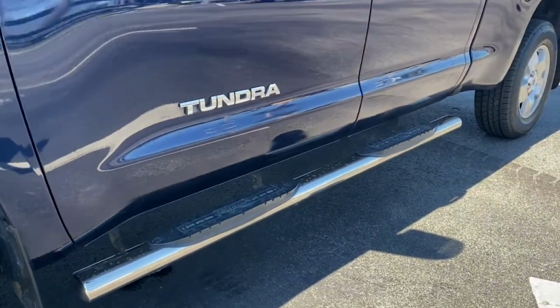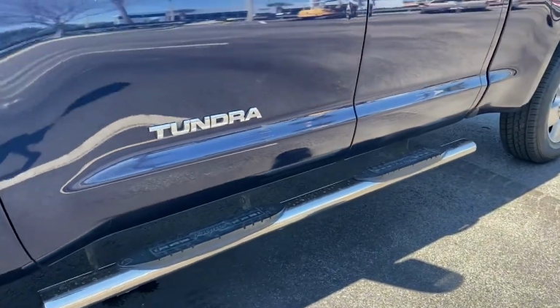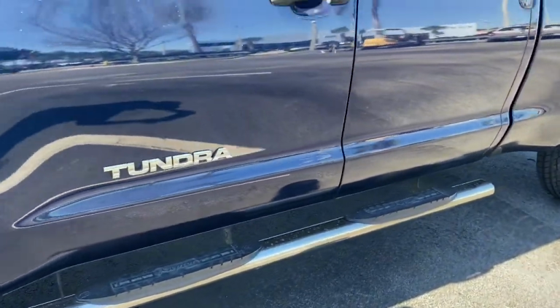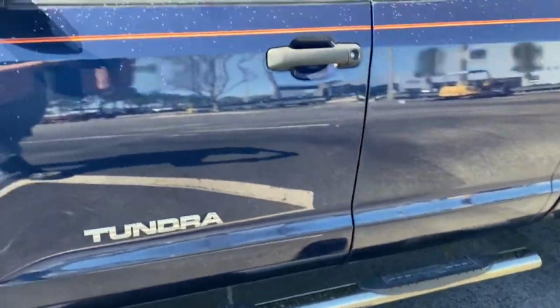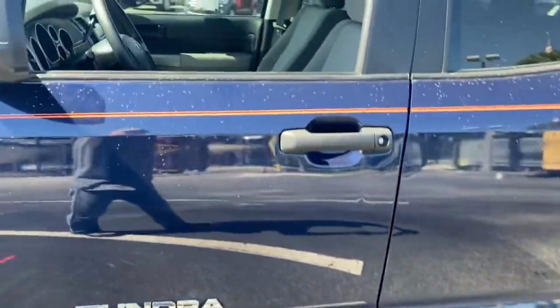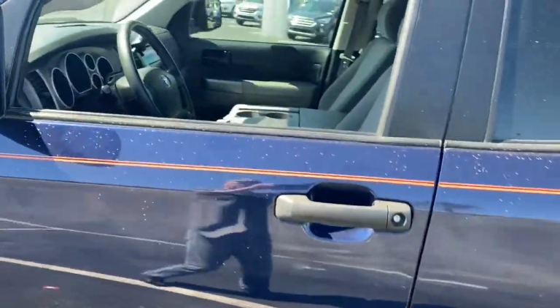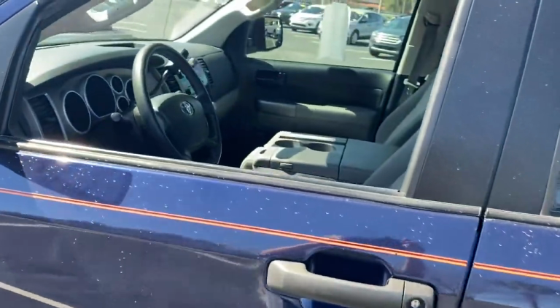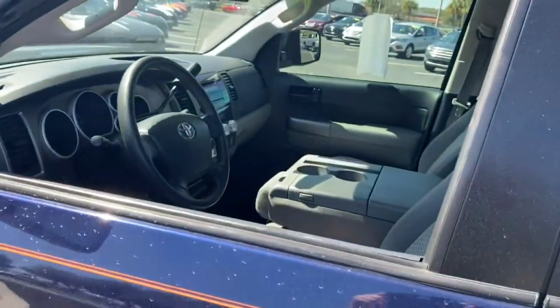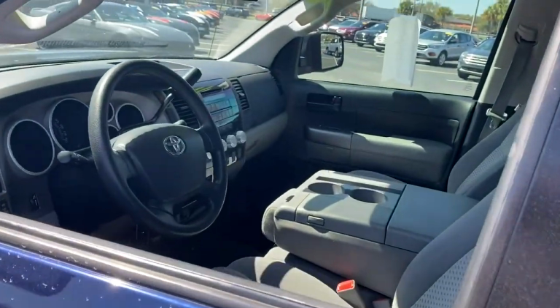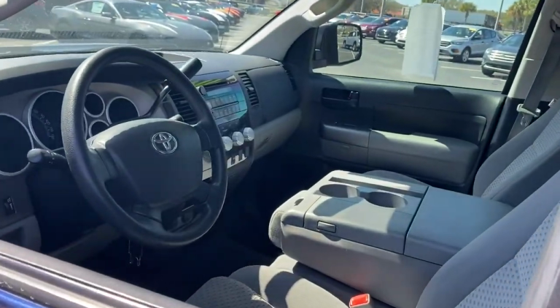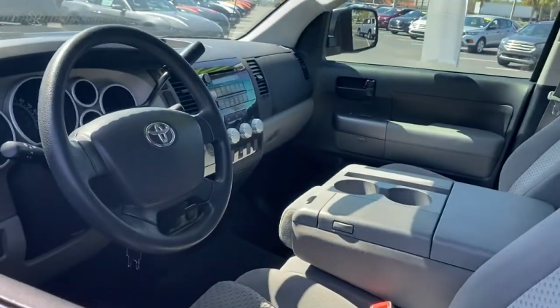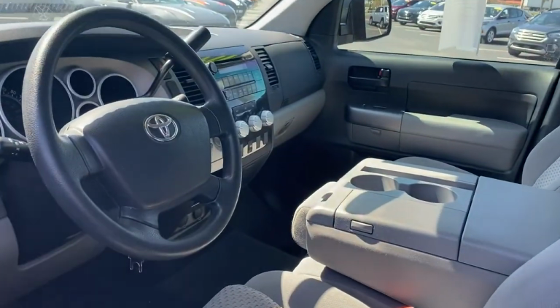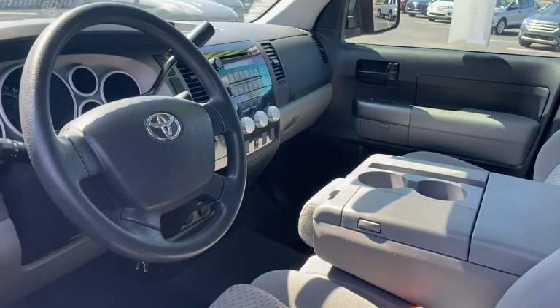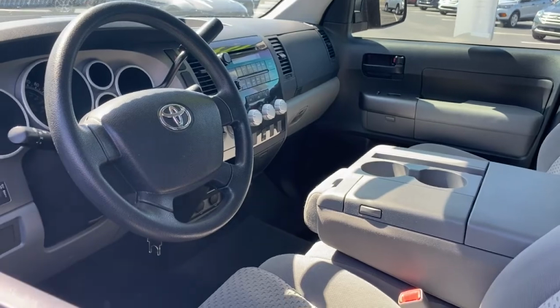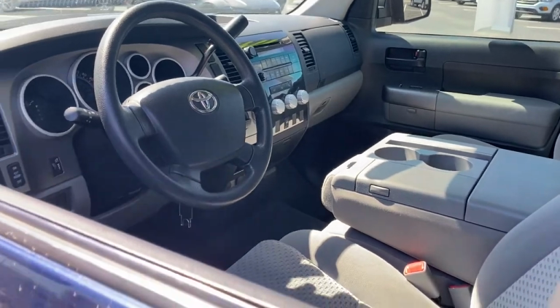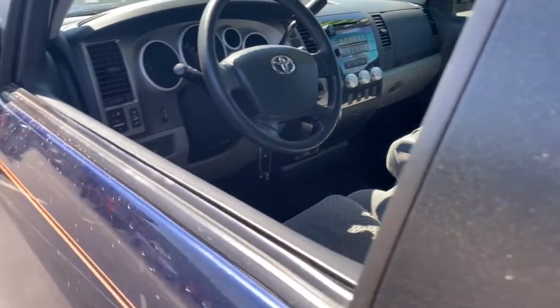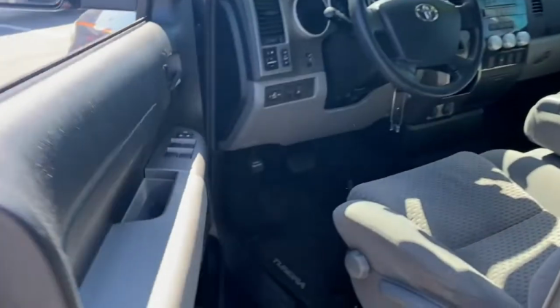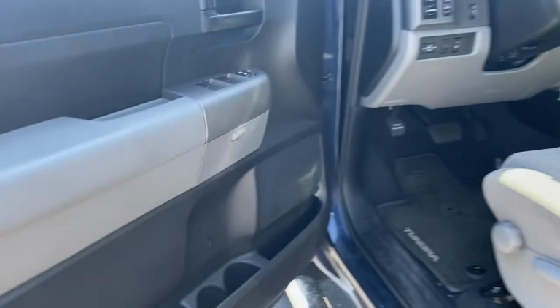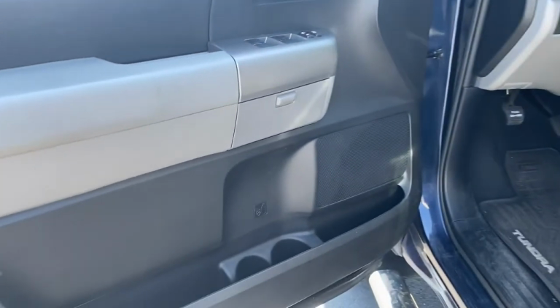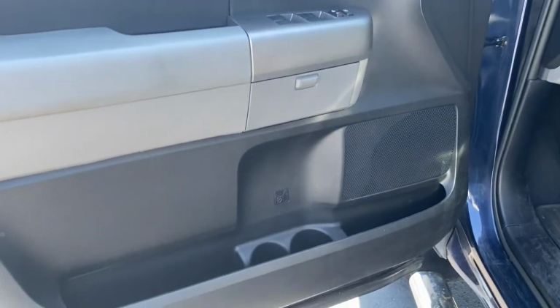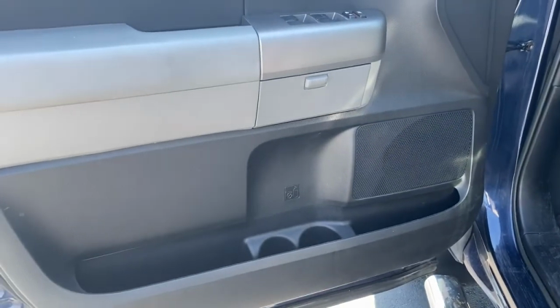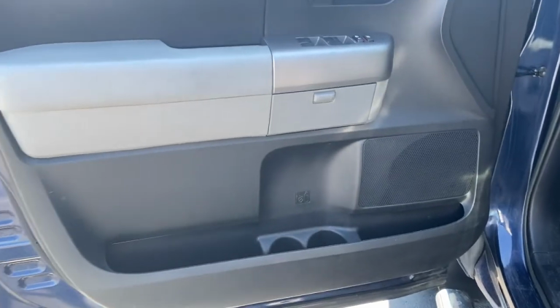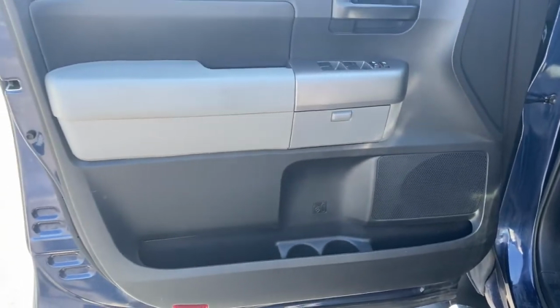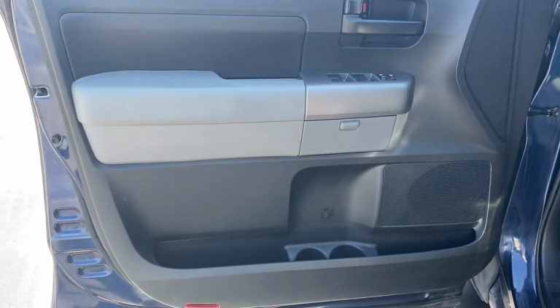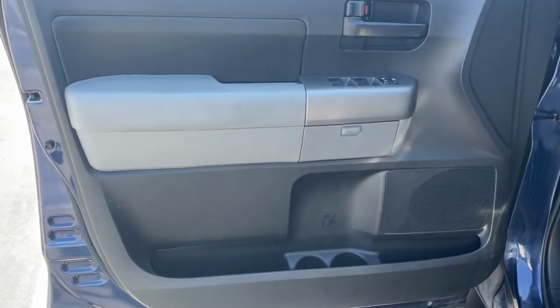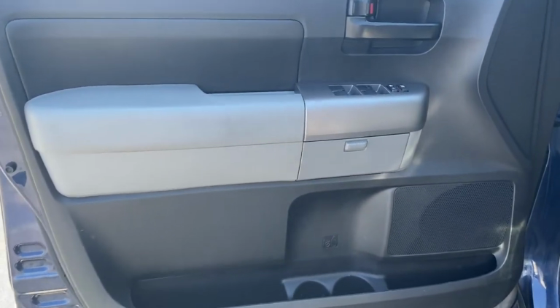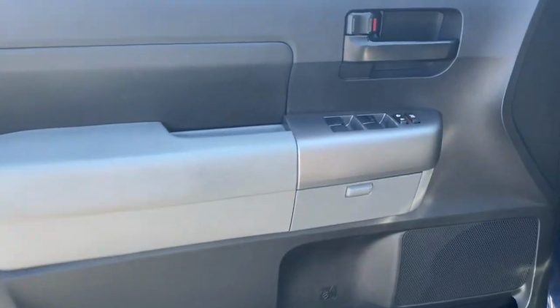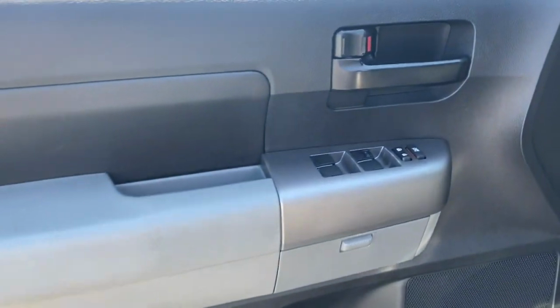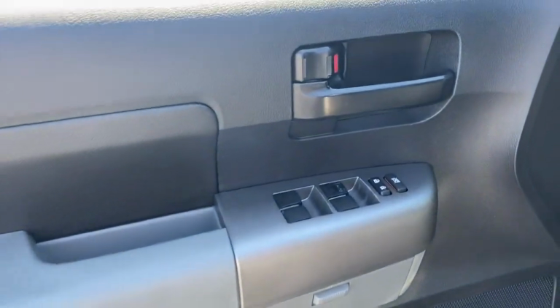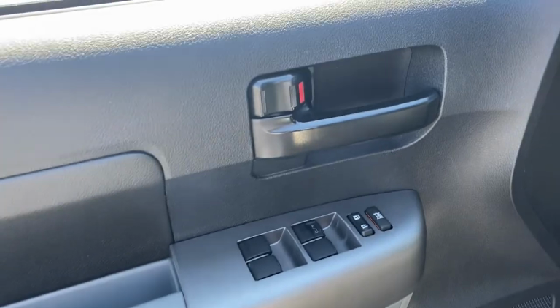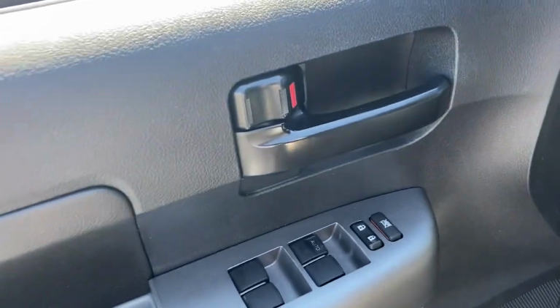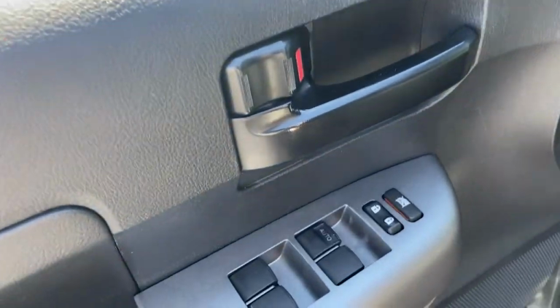The following are some of this vehicle's highlighted options: keyless entry, electronic stability control, power windows, four-wheel disc brakes, and power steering.